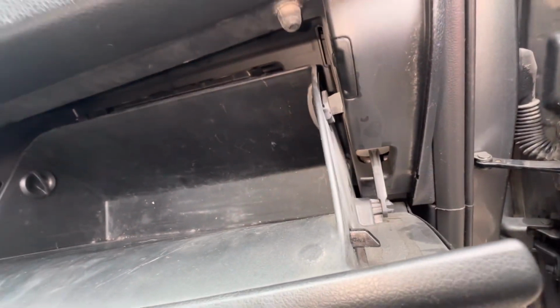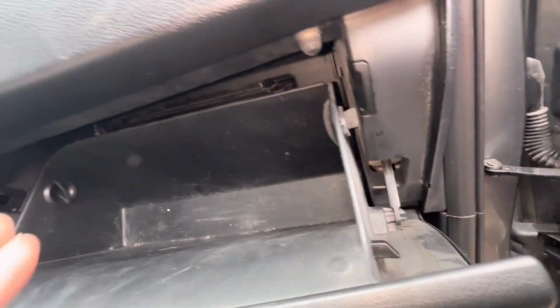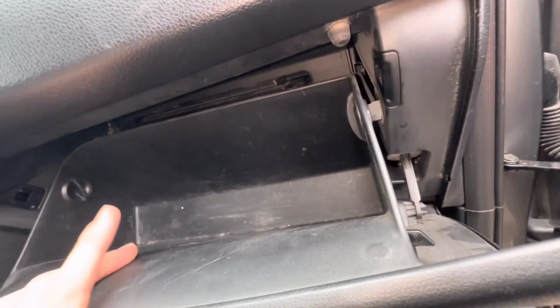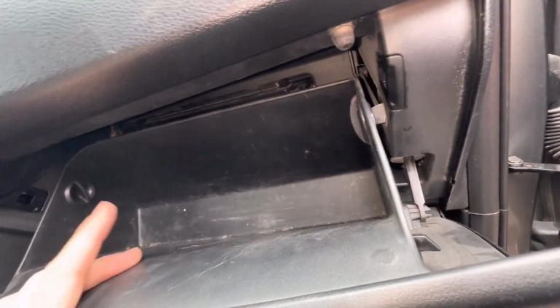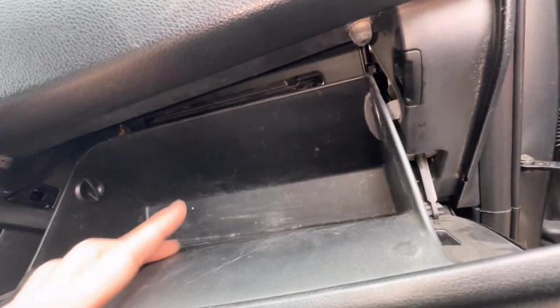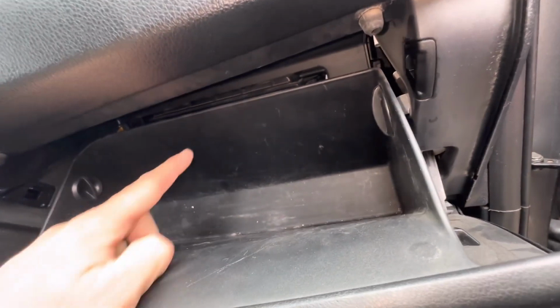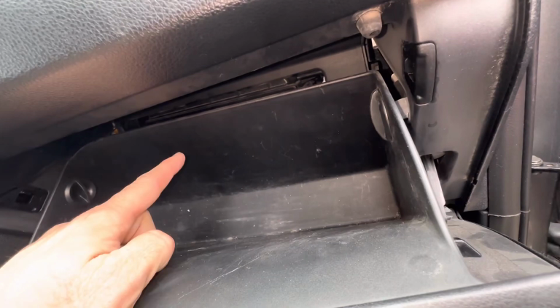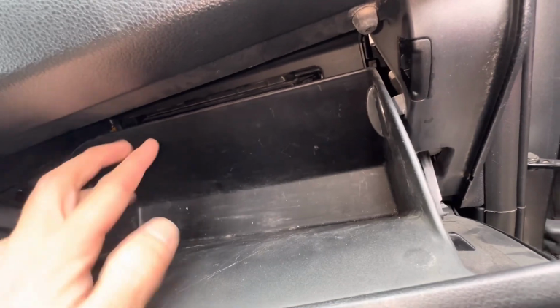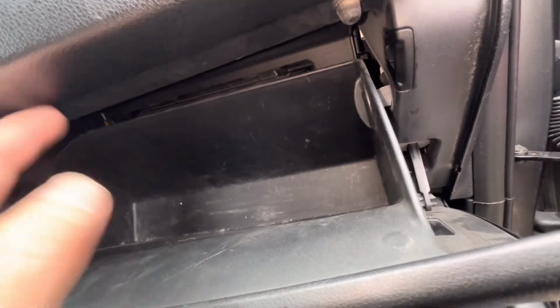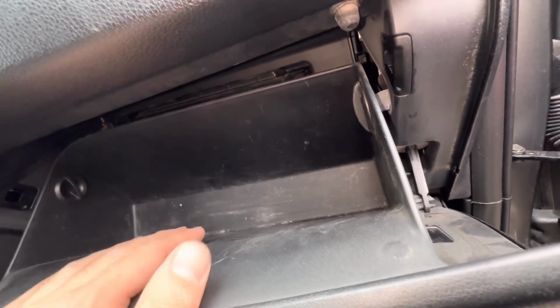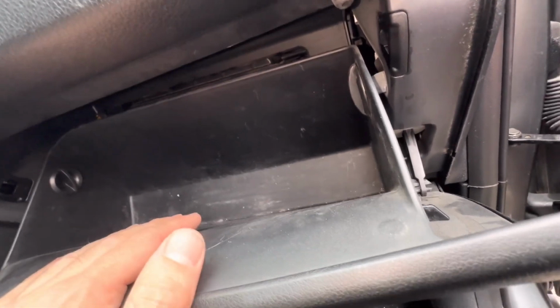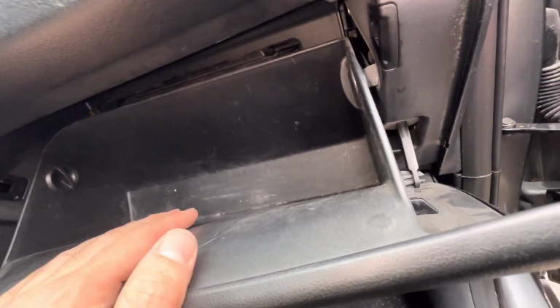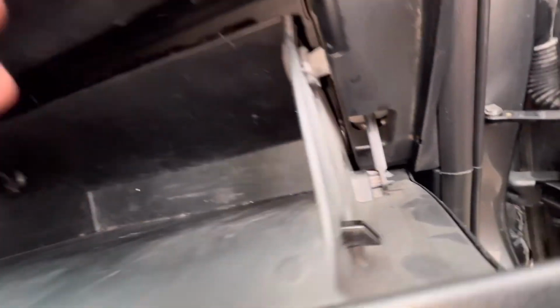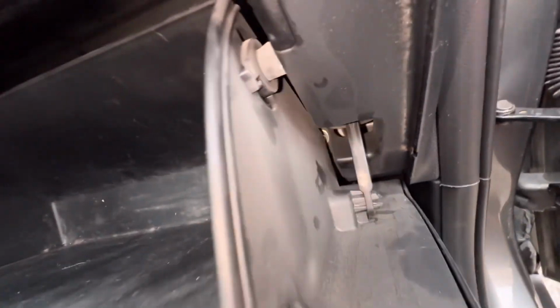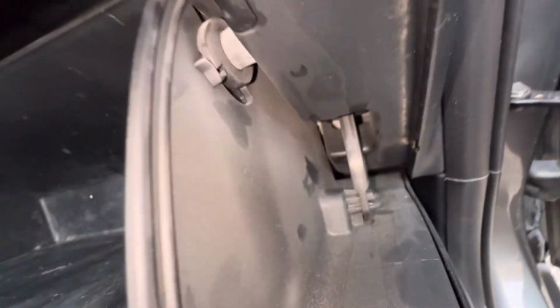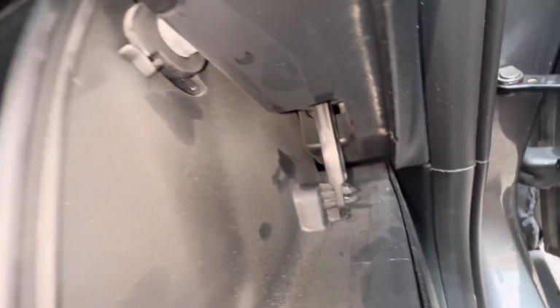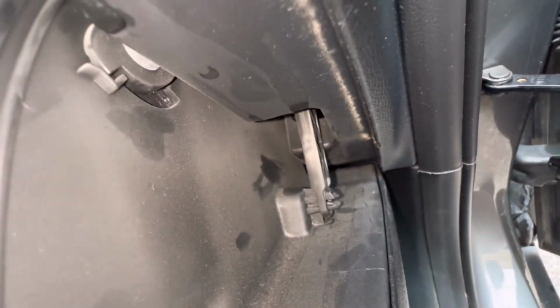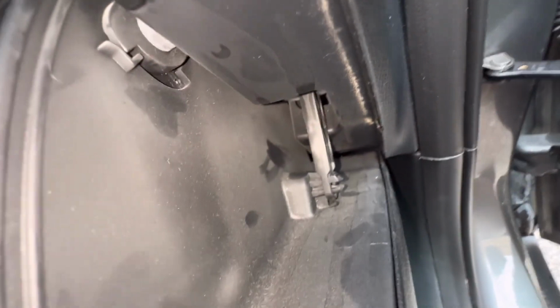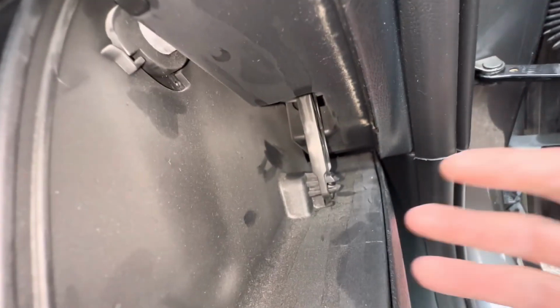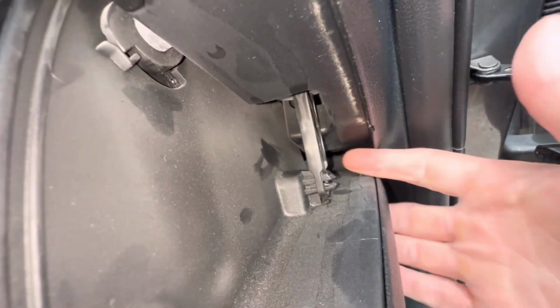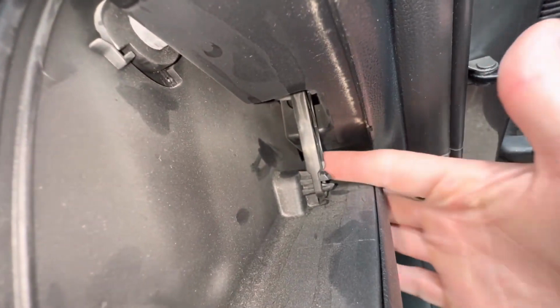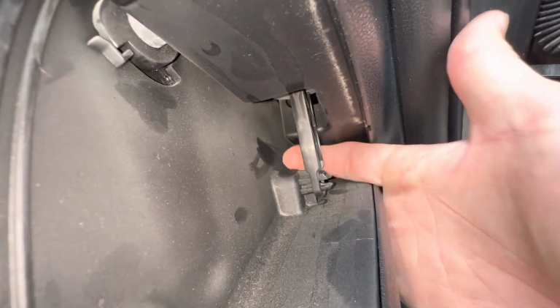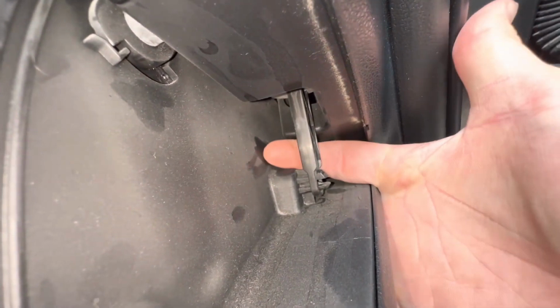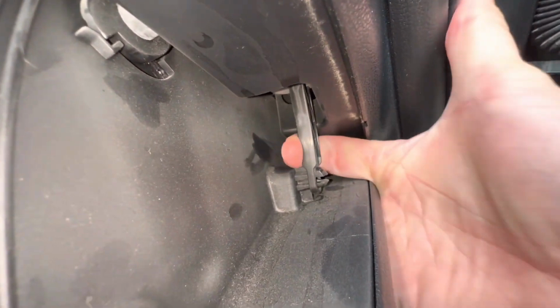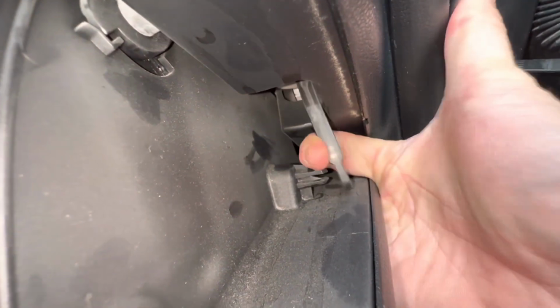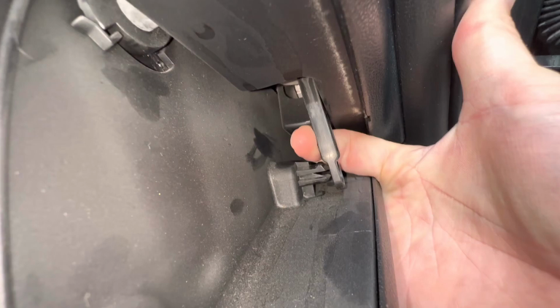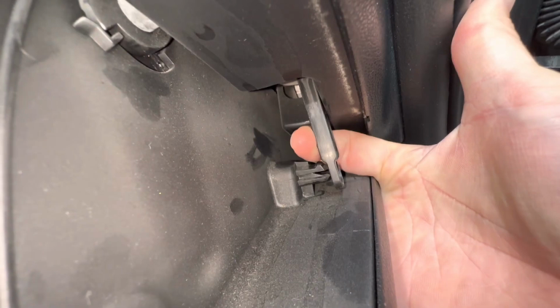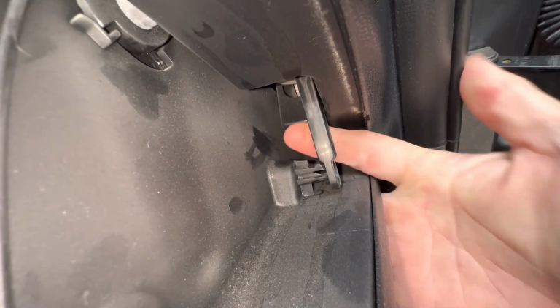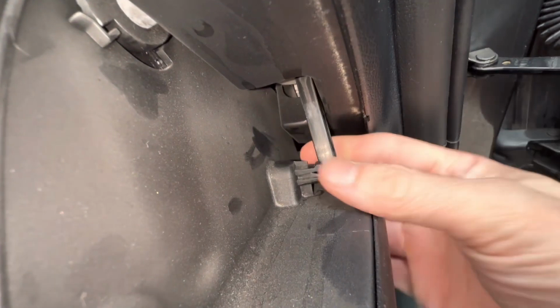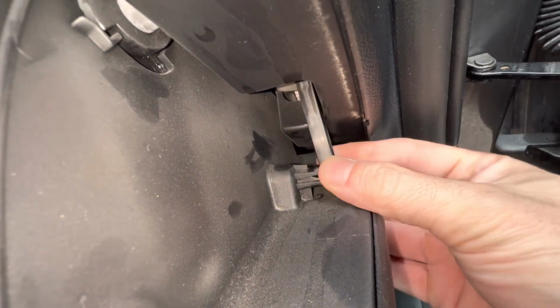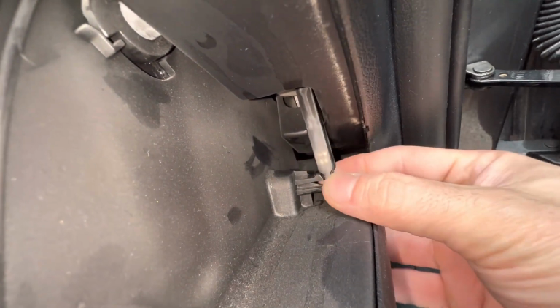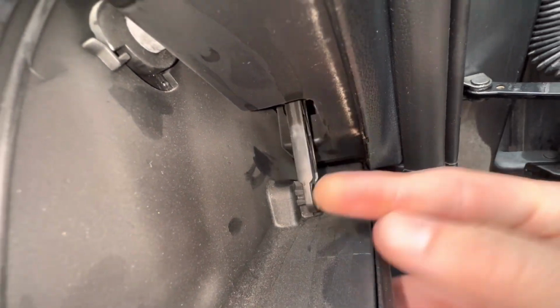The cabin filter is located behind this glove box, so we're going to need to lower it. First thing you're going to want to do is disconnect the damper that you have here. All we got to do is pull on it and it'll pop disconnect.